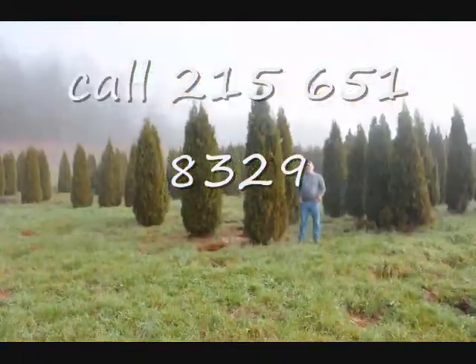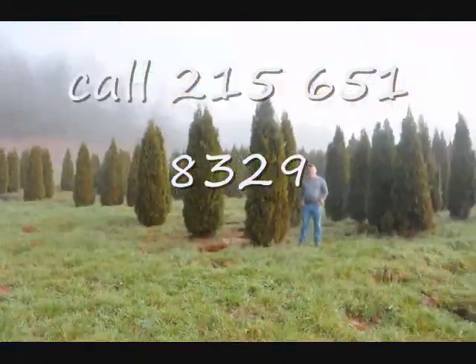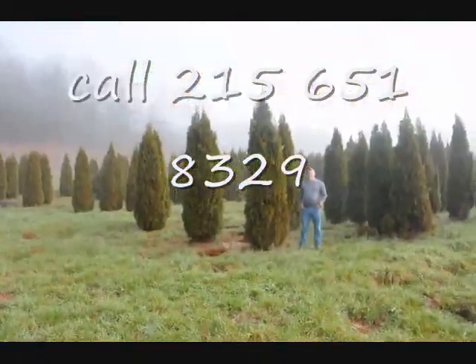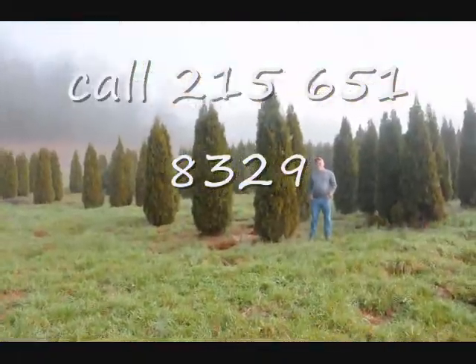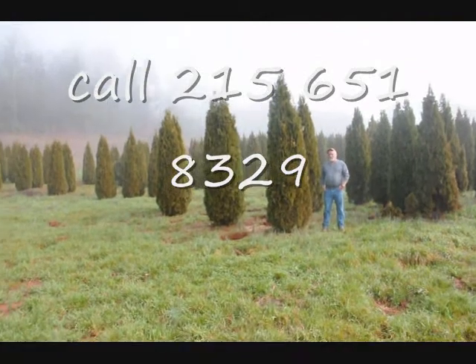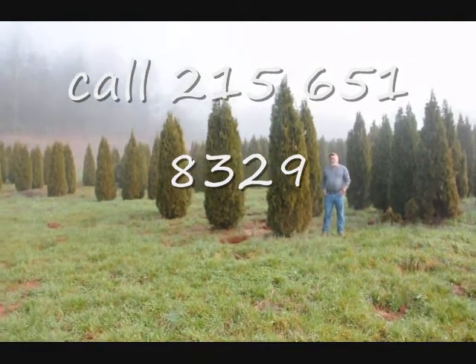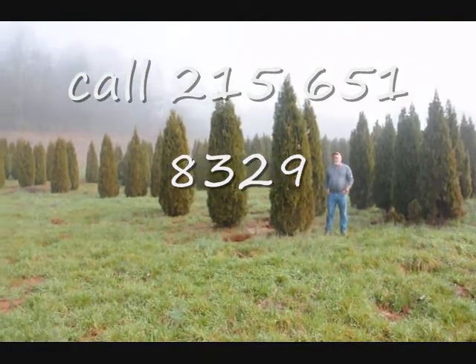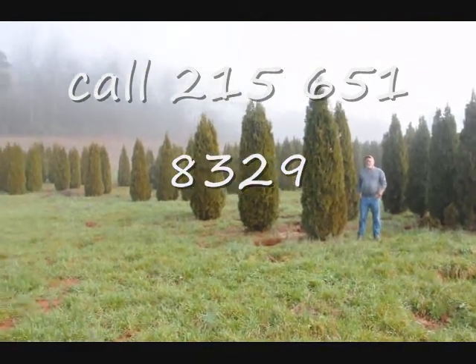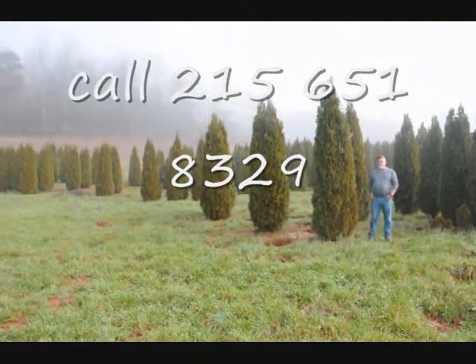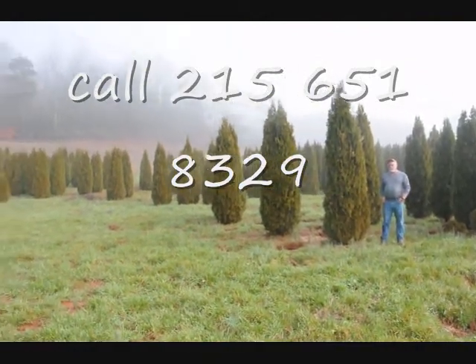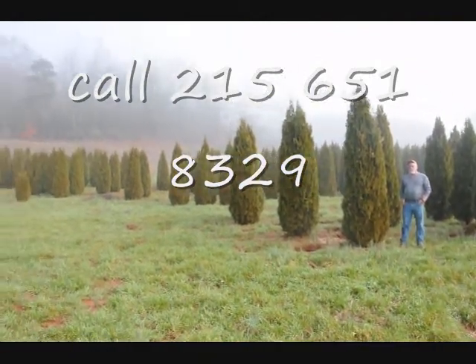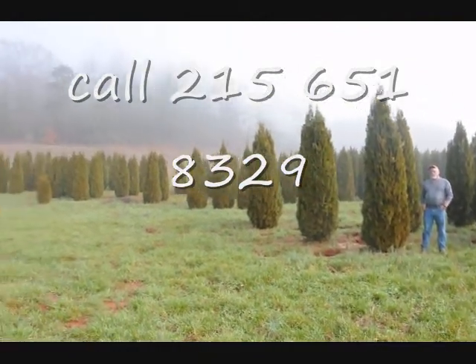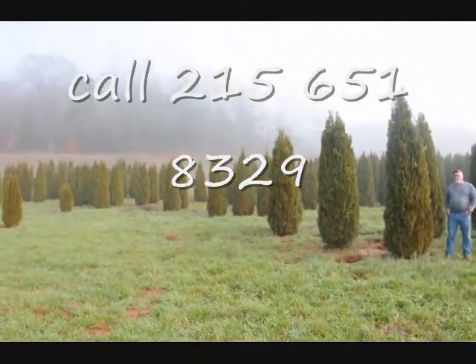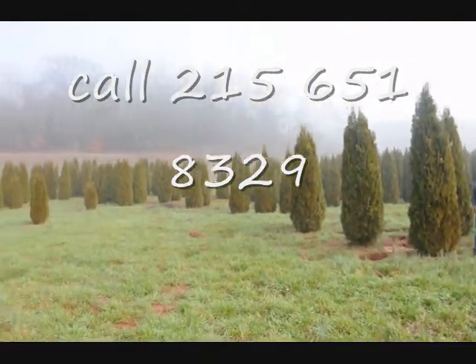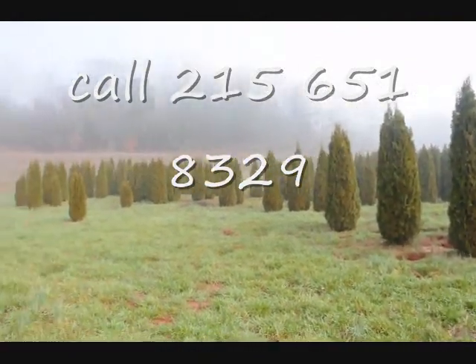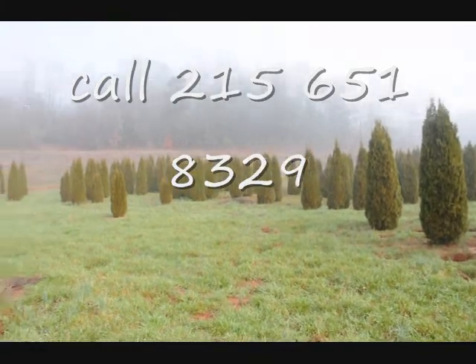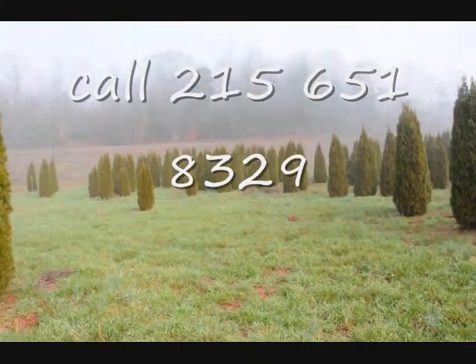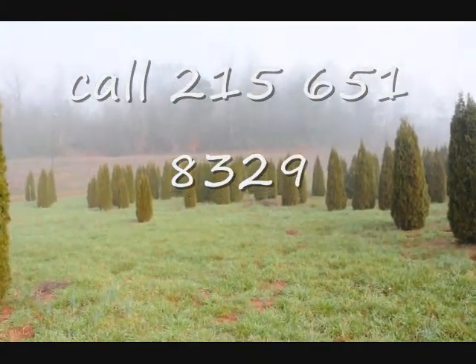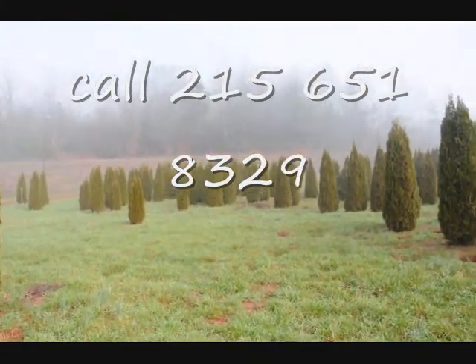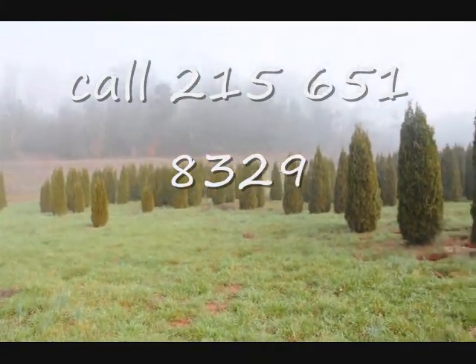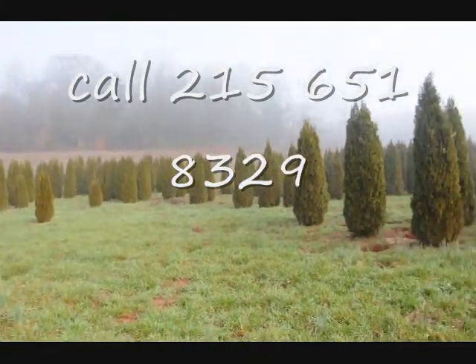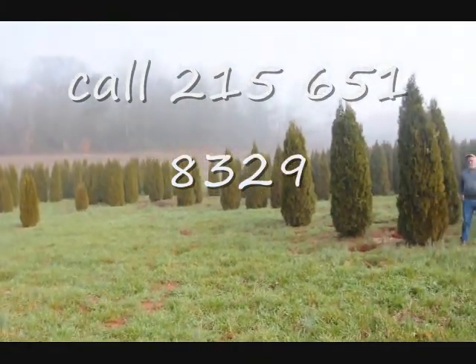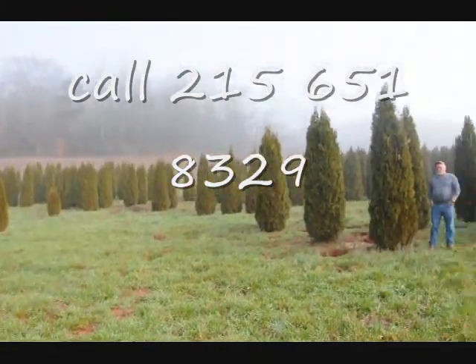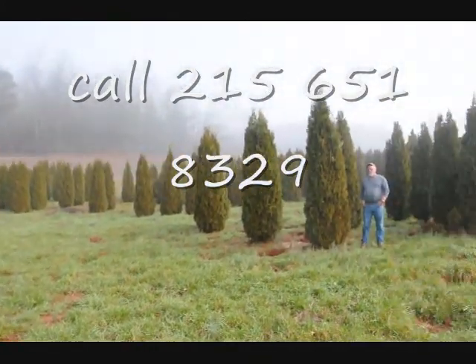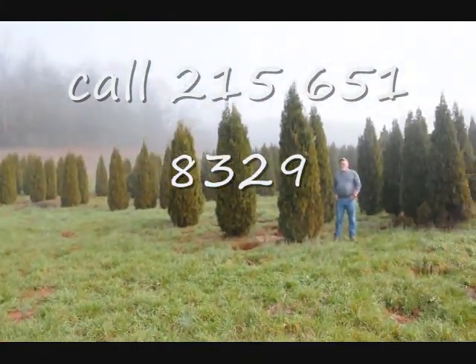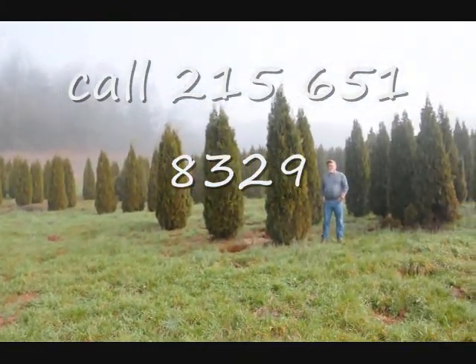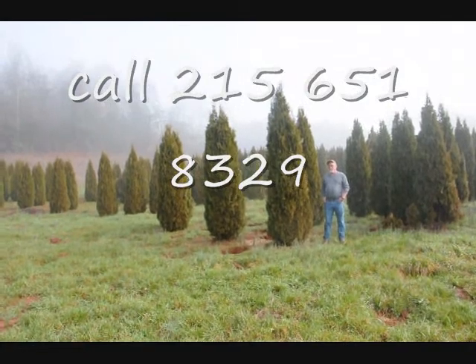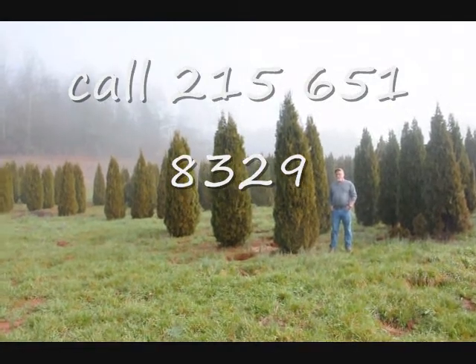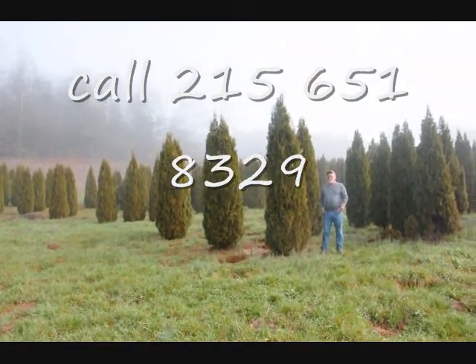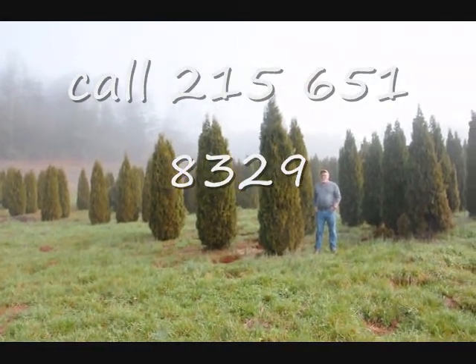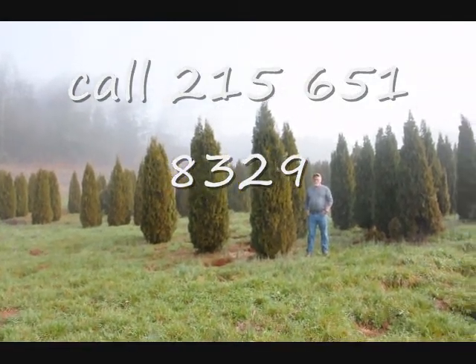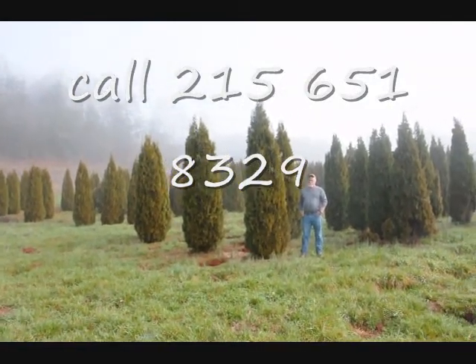This is a block of emerald green arborvitaes. These are from 7 to 8, 8 to 9, 9 to 10 foot, and they held up pretty well through the winter. Sometimes you do lose a branch due to snow load, but it didn't seem to be so bad.